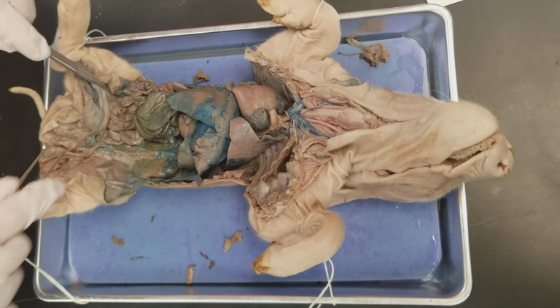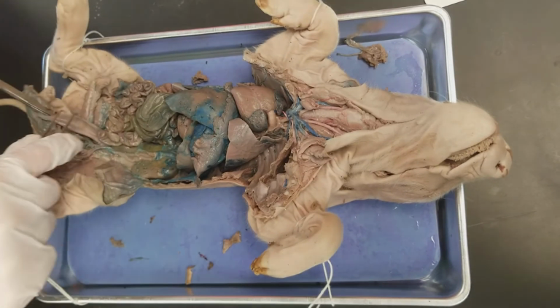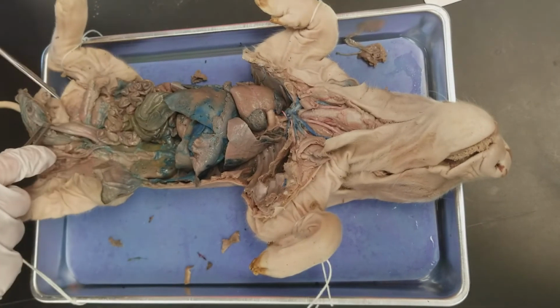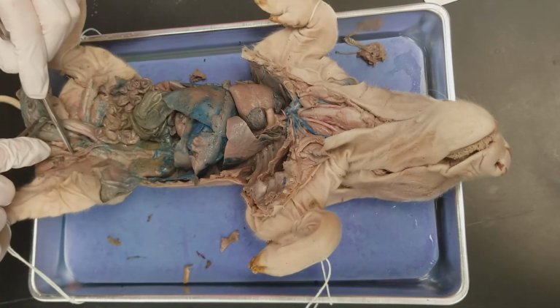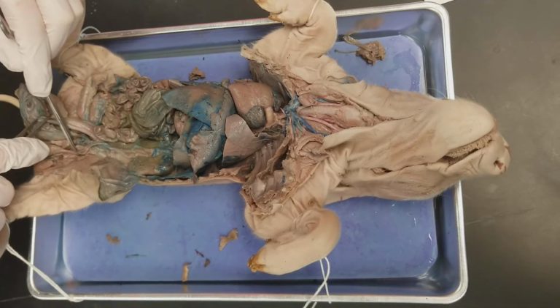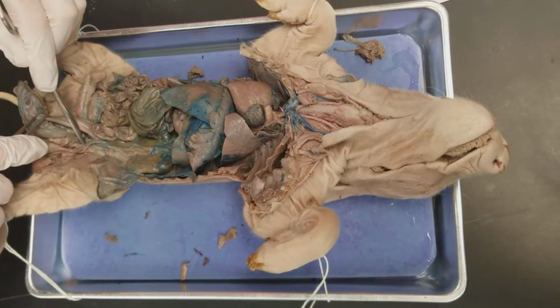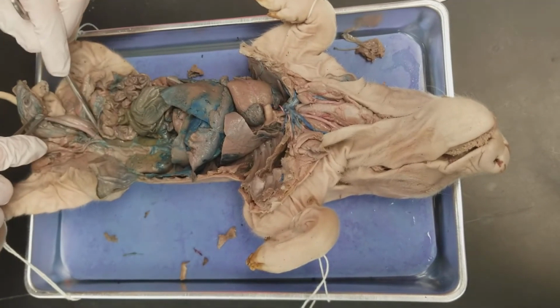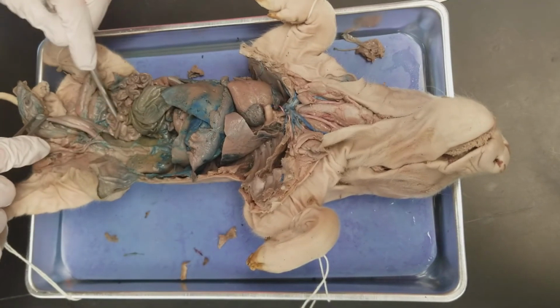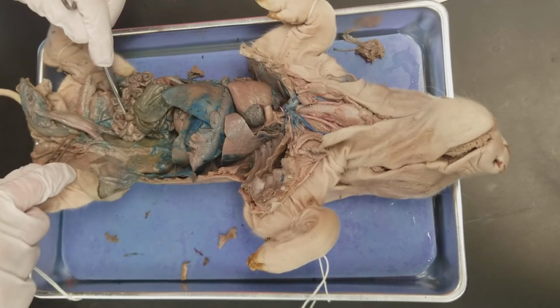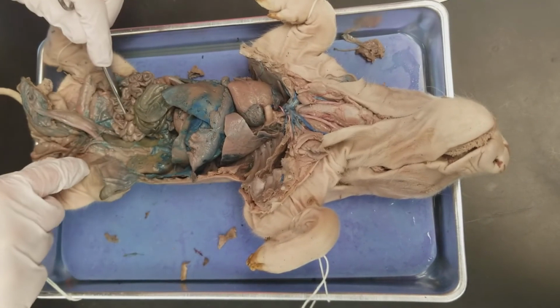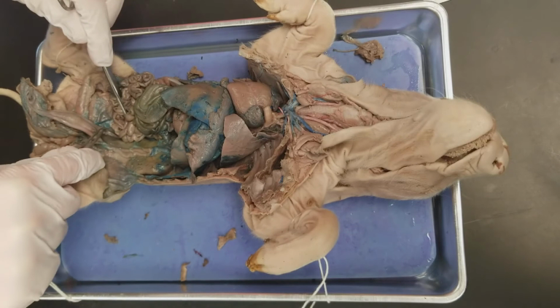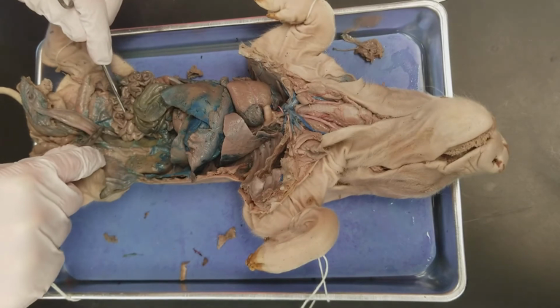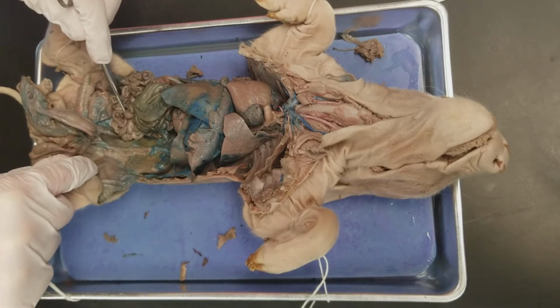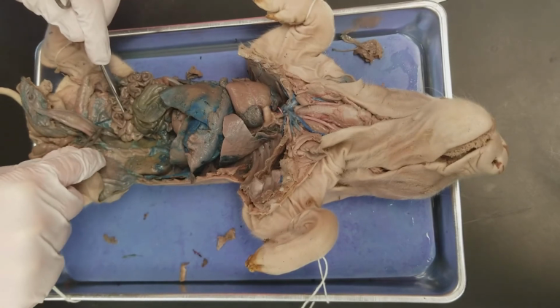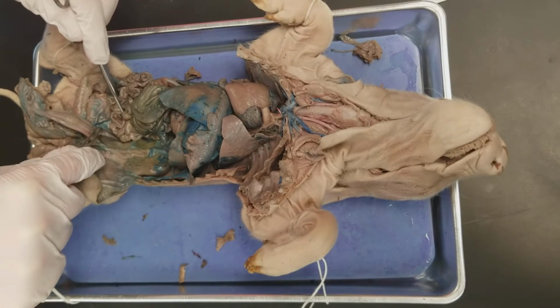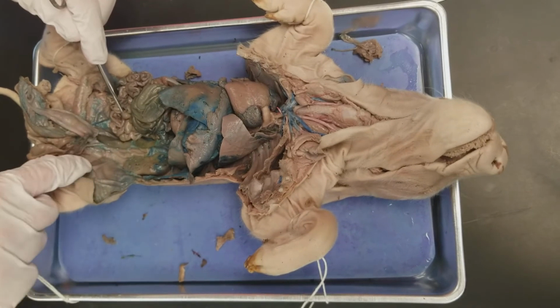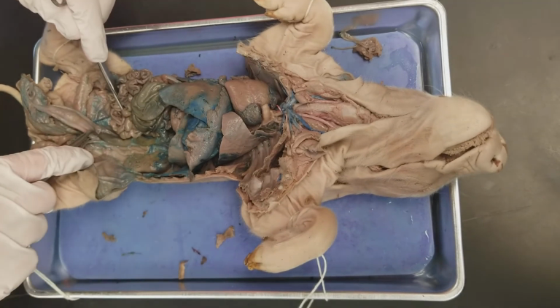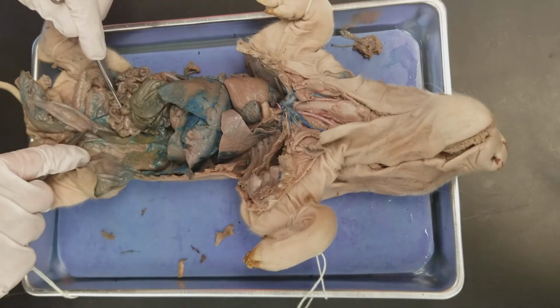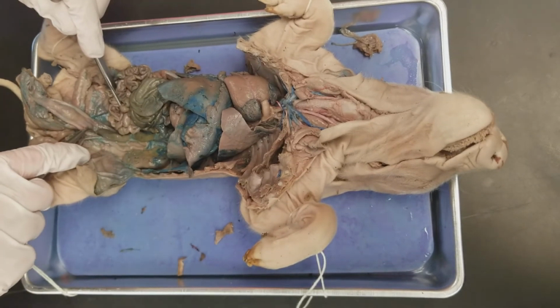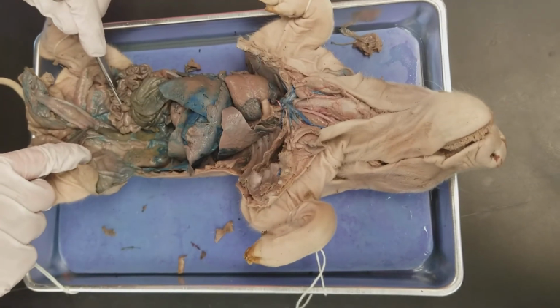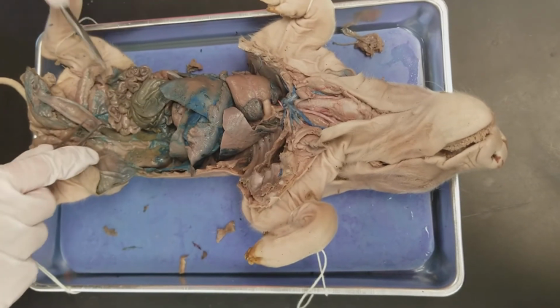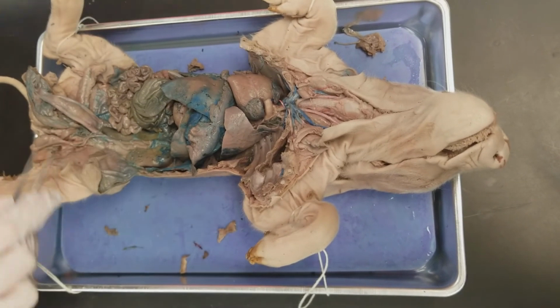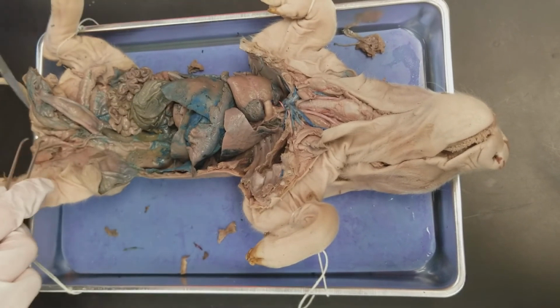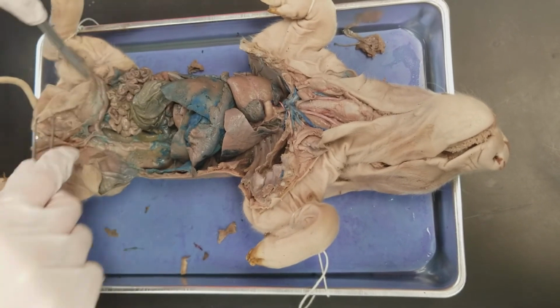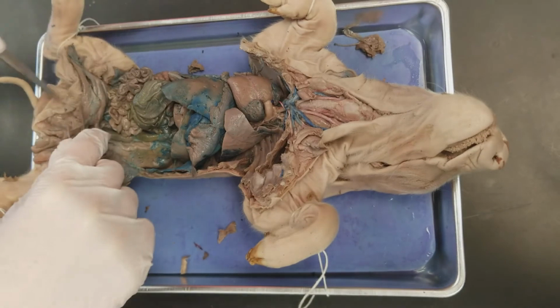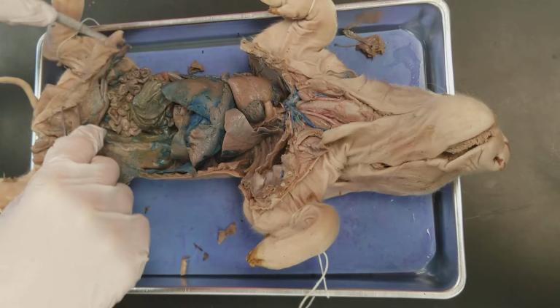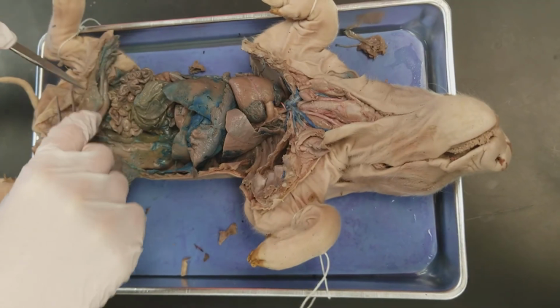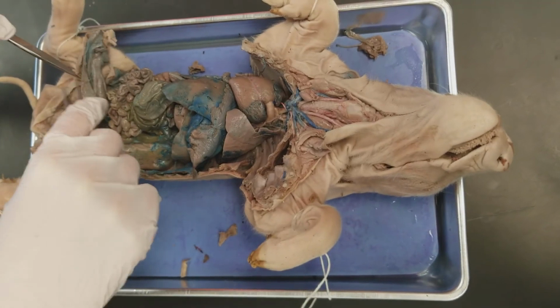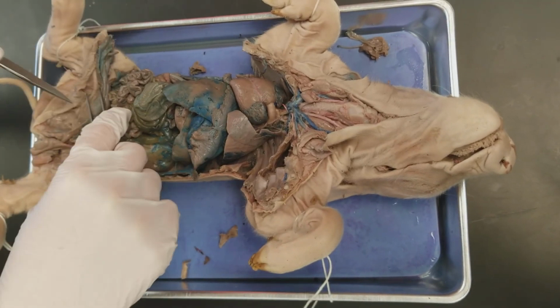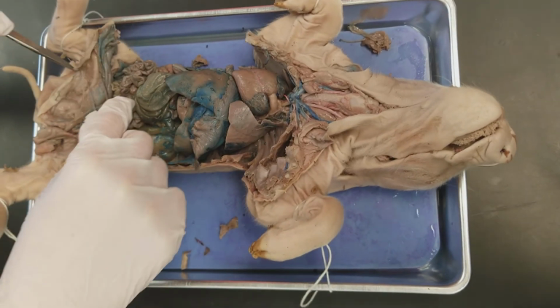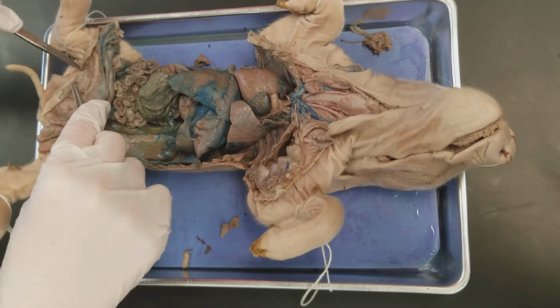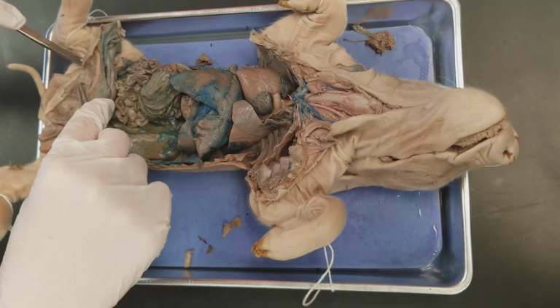The vas deferens you can see are this little tube along here, which goes across right there — it's just a tiny little tube. The prostate gland is right there.